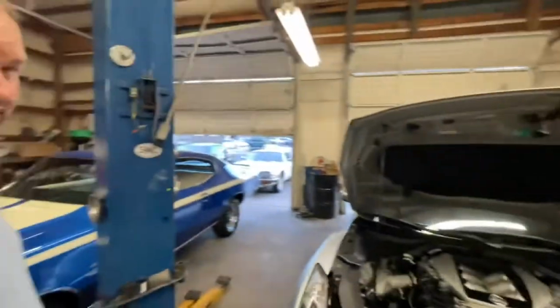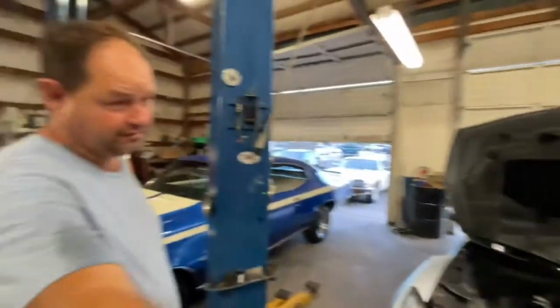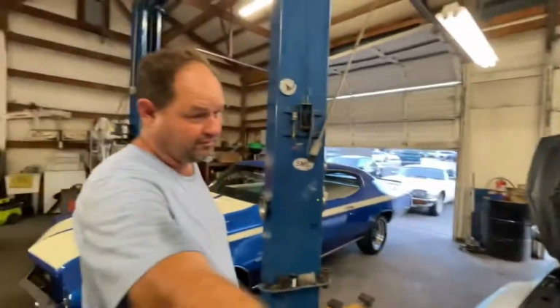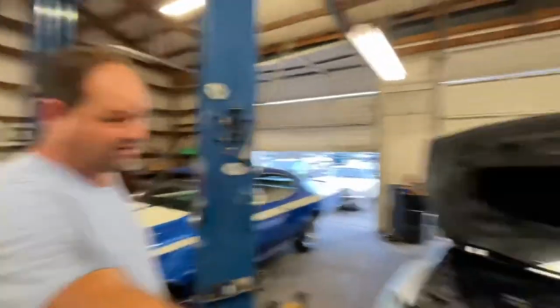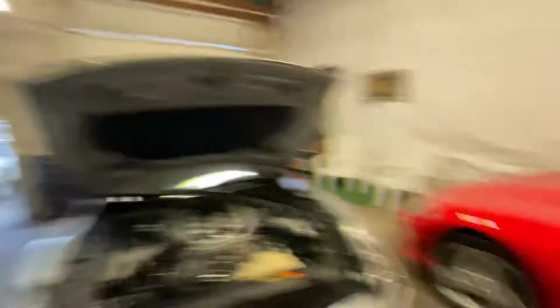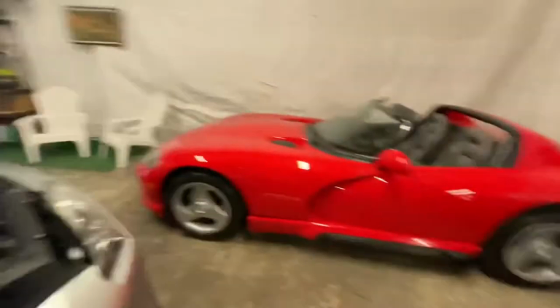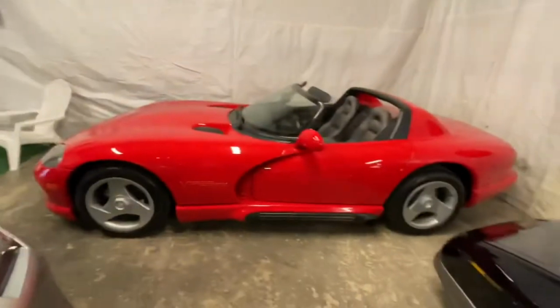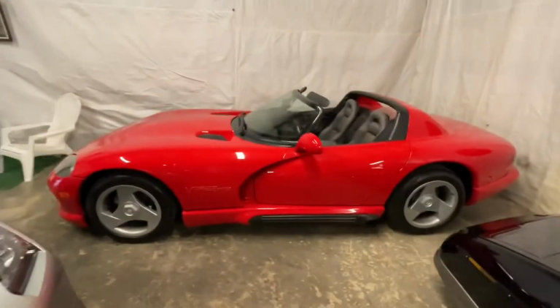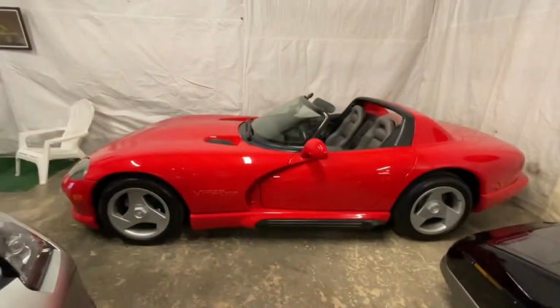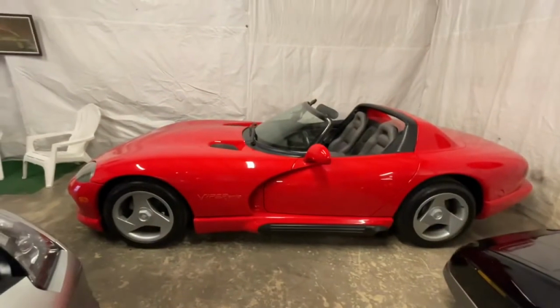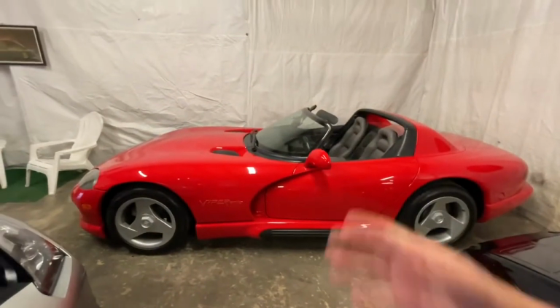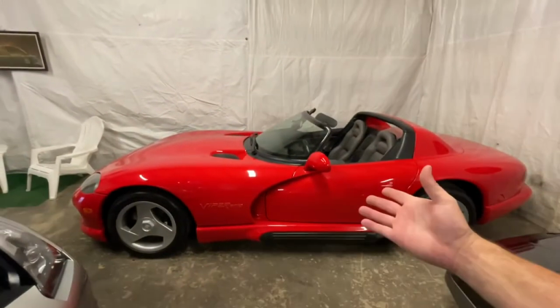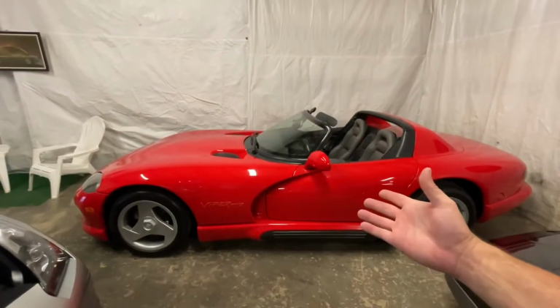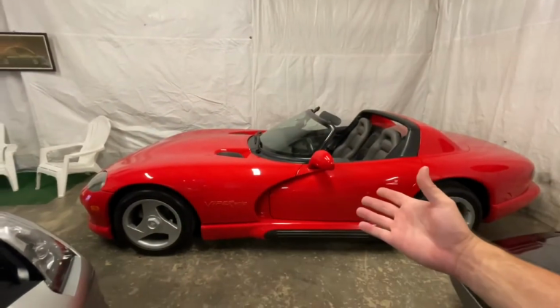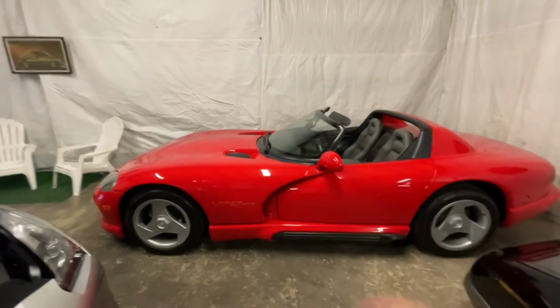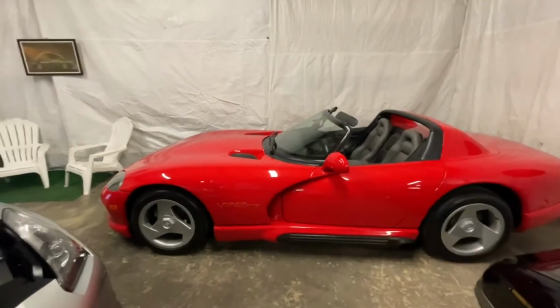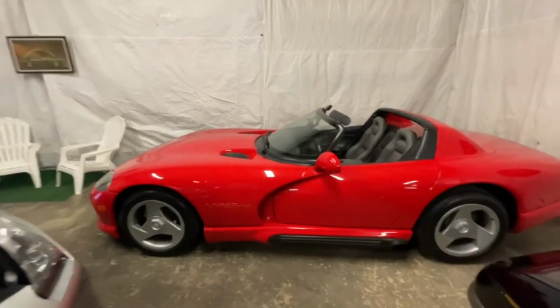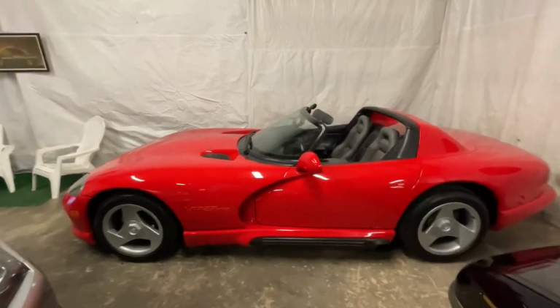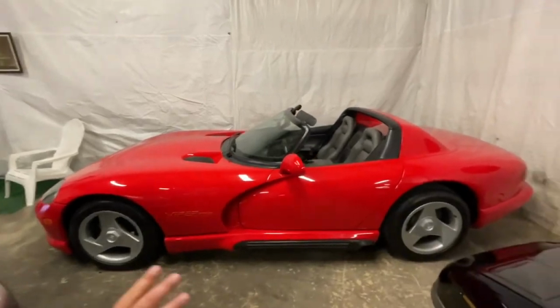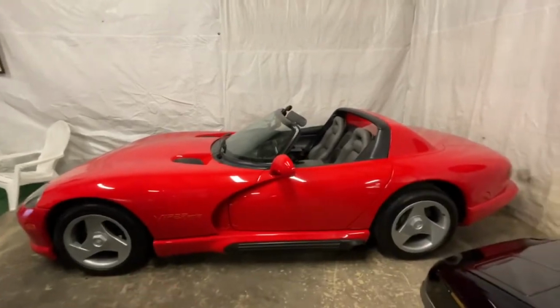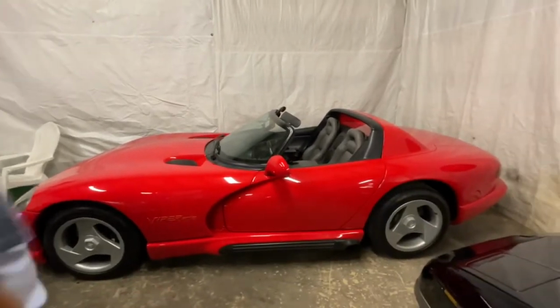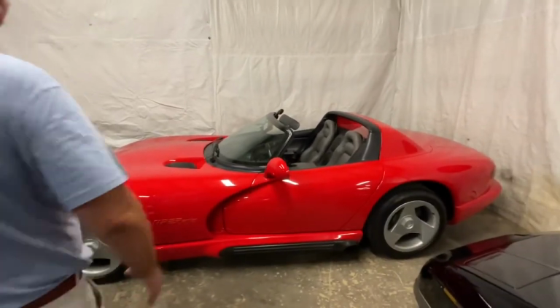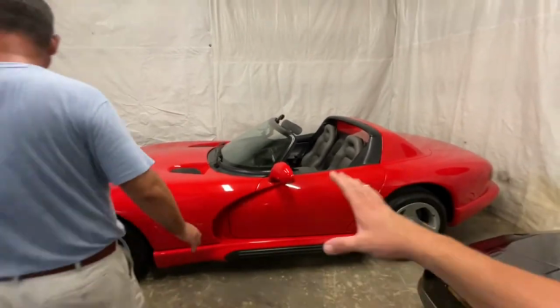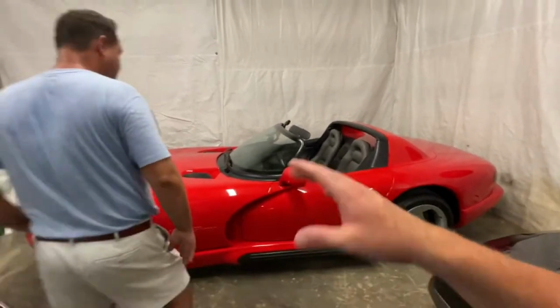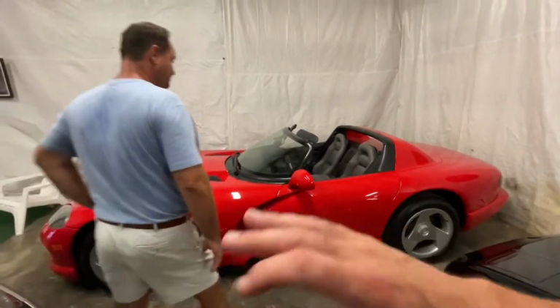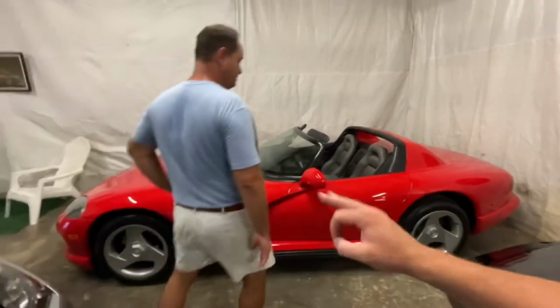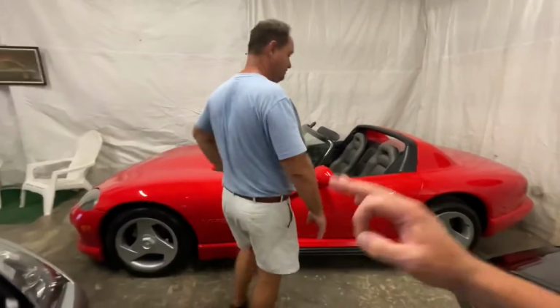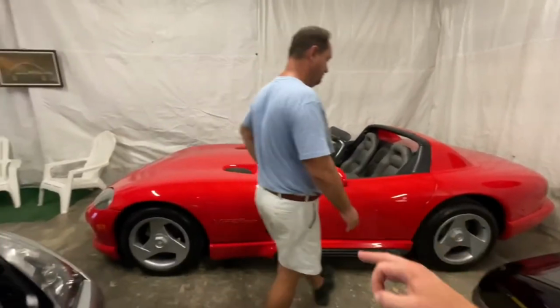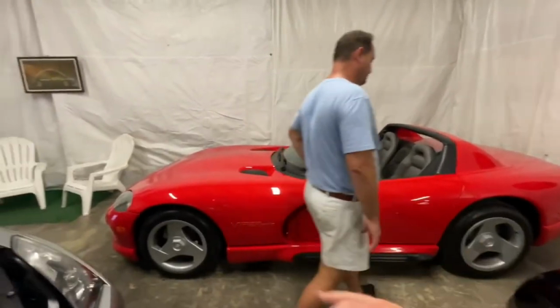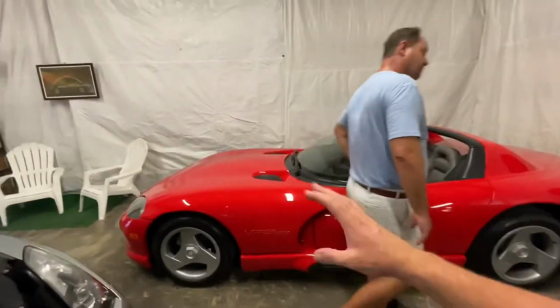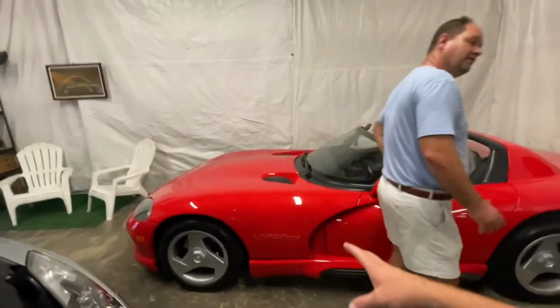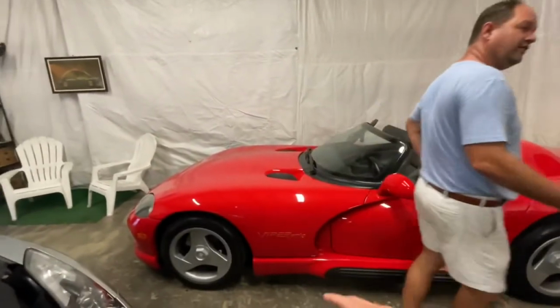That's still my favorite car — the Viper Gen 1. Chris's favorite car. One day we're gonna do one of those.